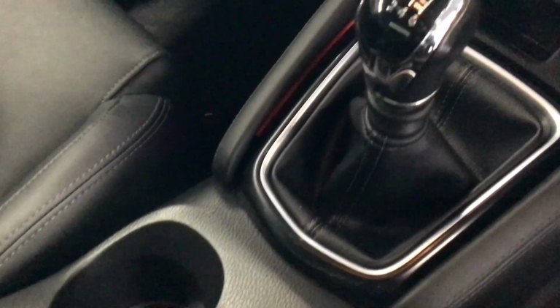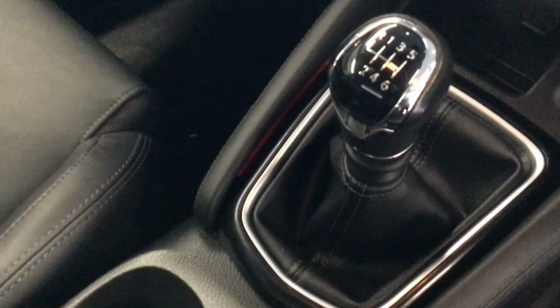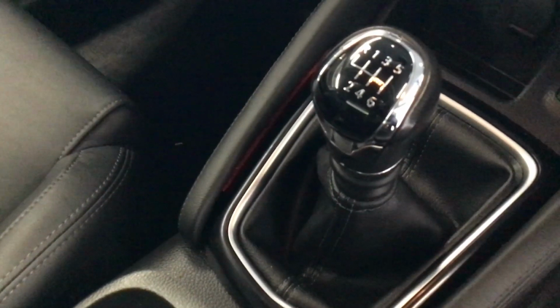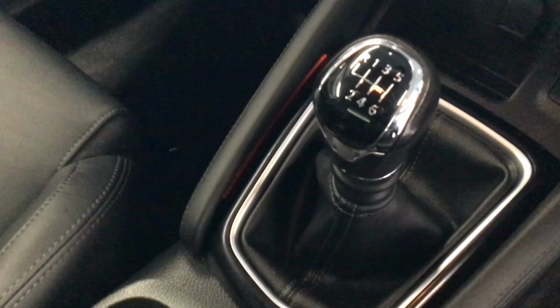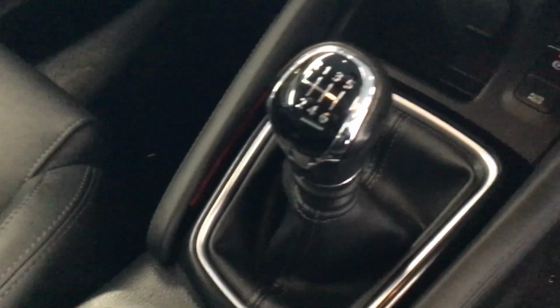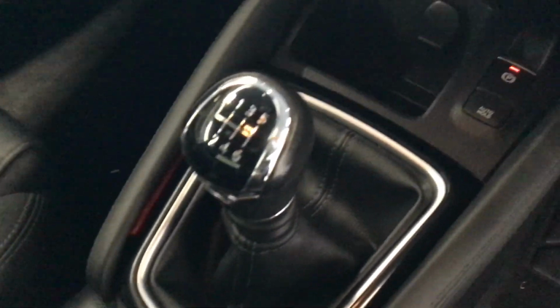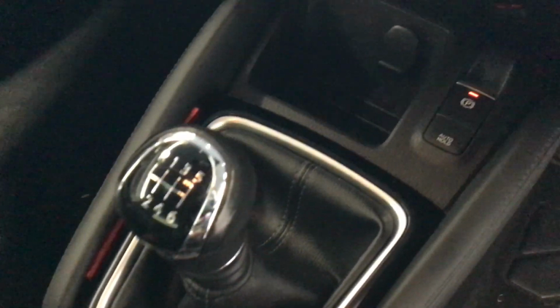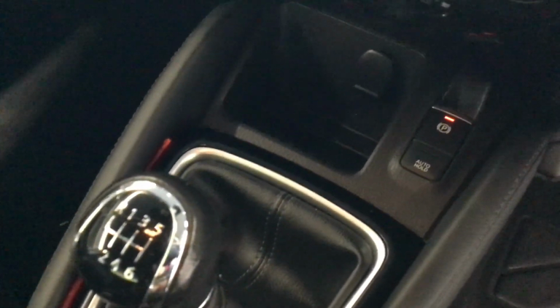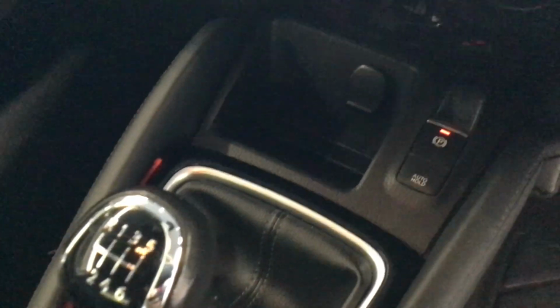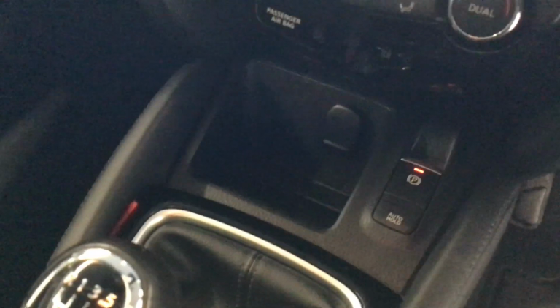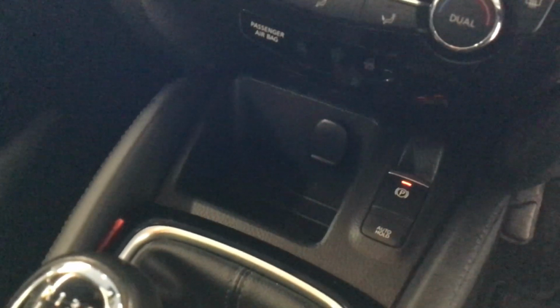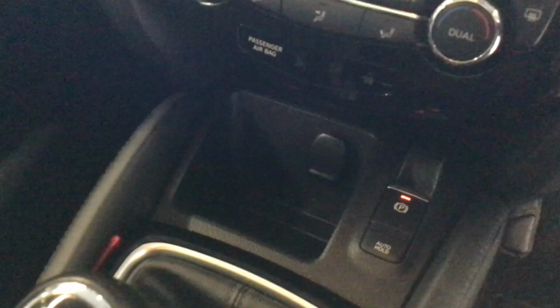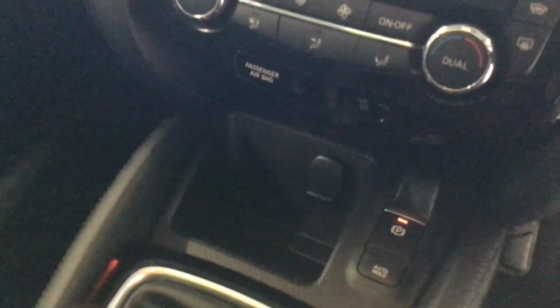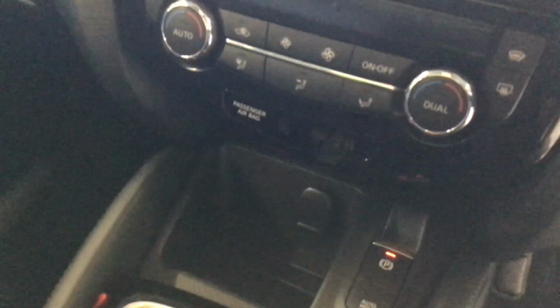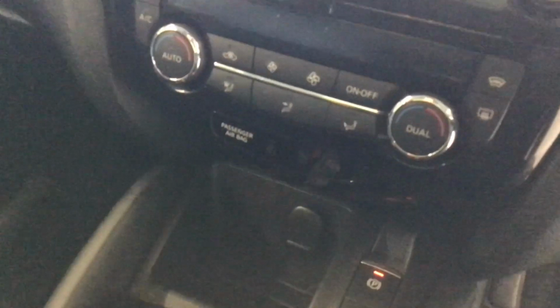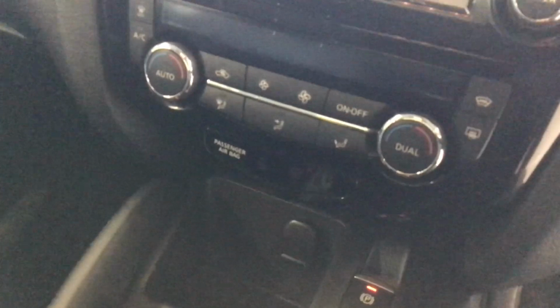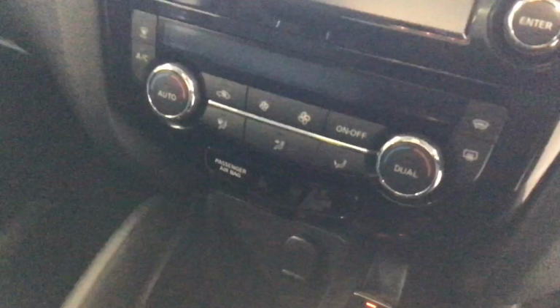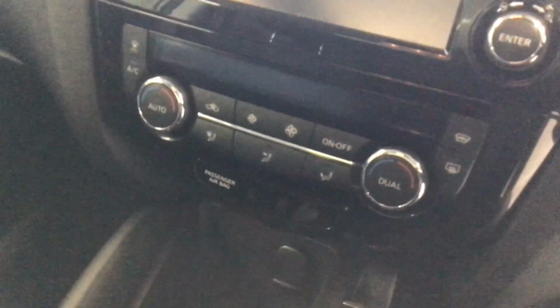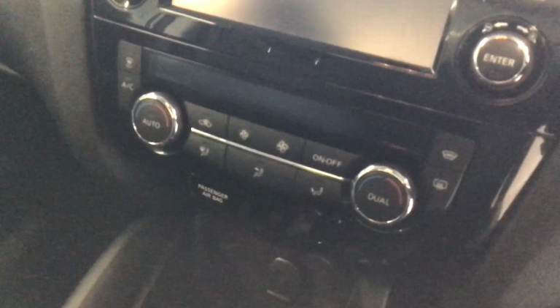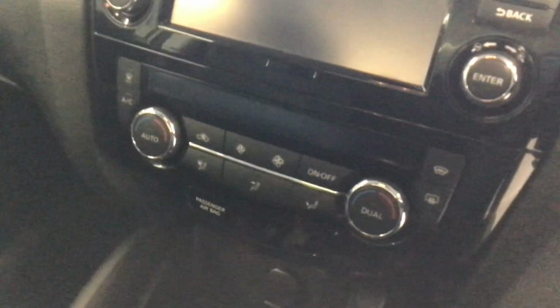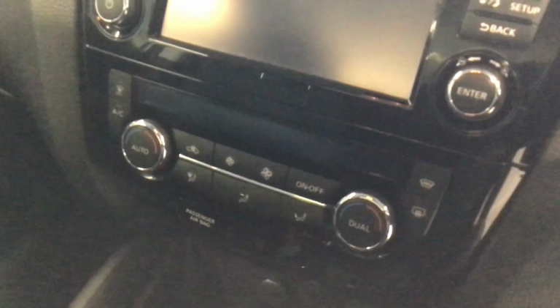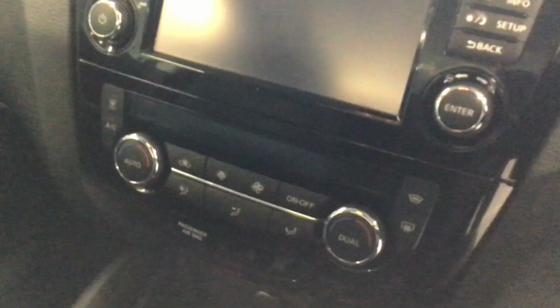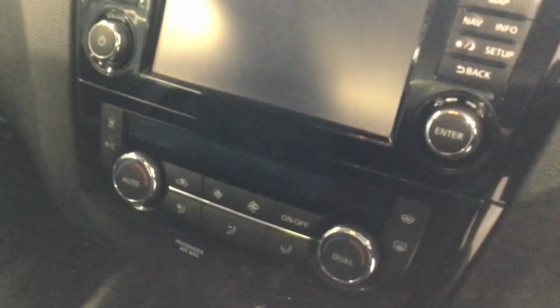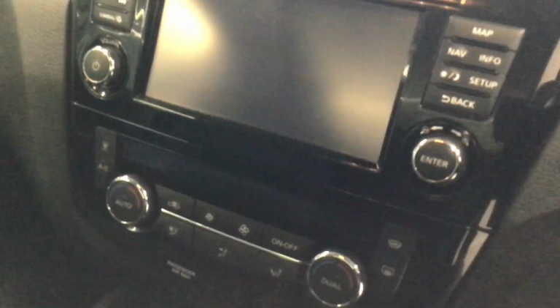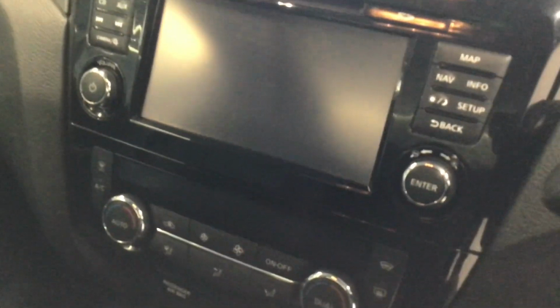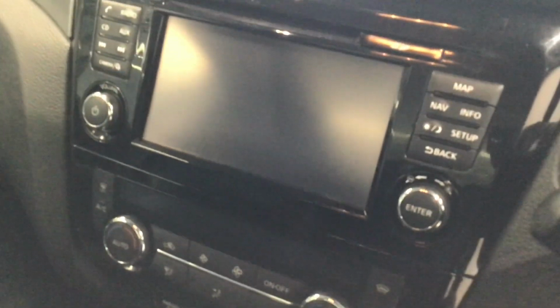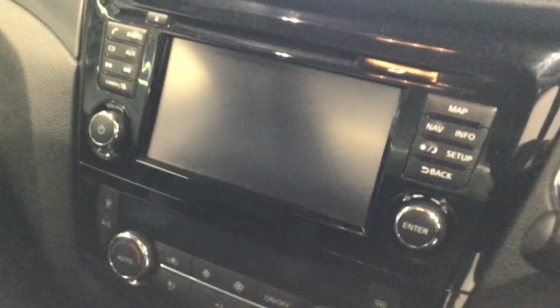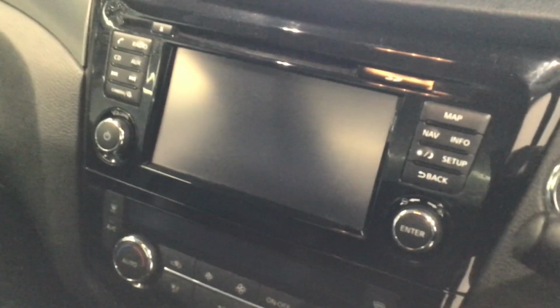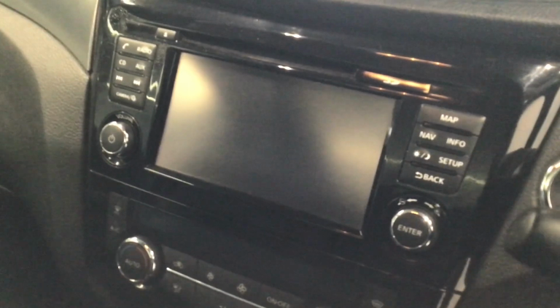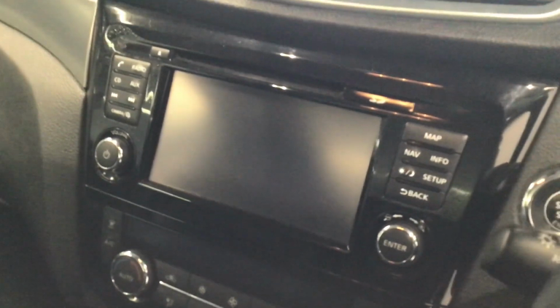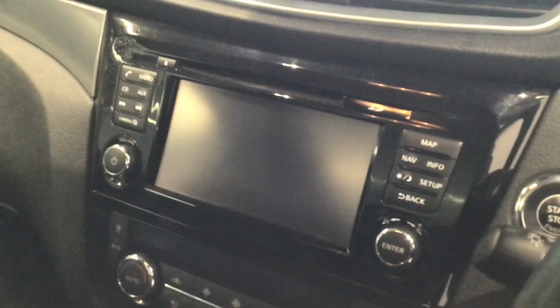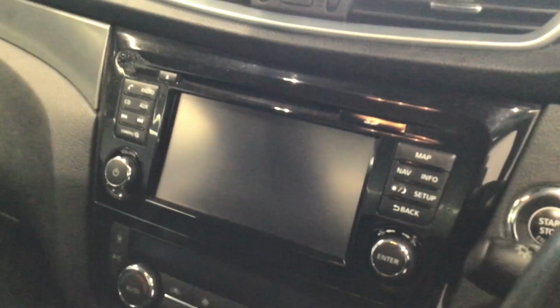It is a six speed manual gearbox with auto hold and electronic parking brake. There is a dual climate control air con system featuring a heated windscreen and a Nissan Connect system.